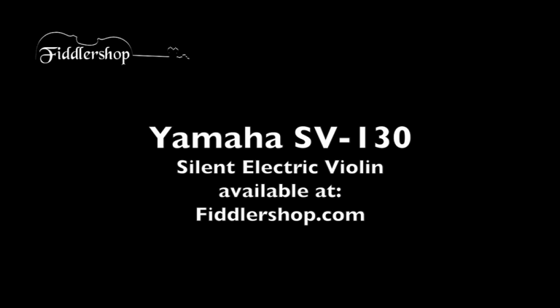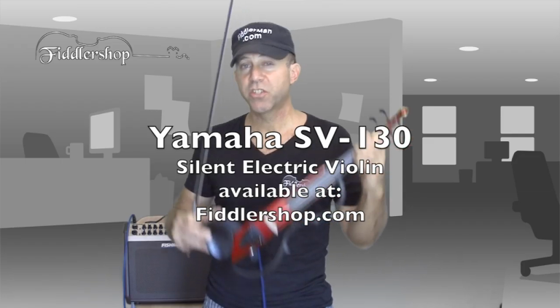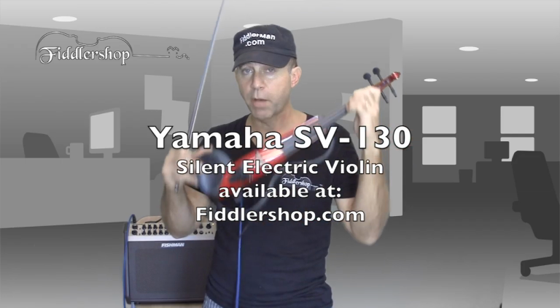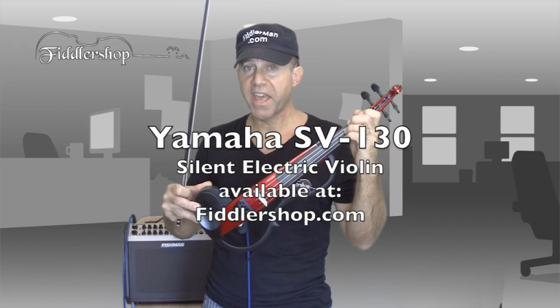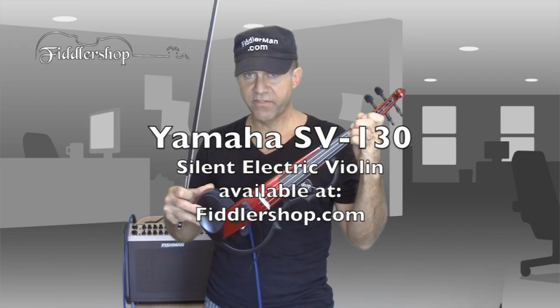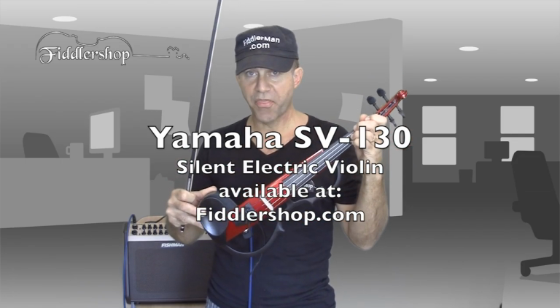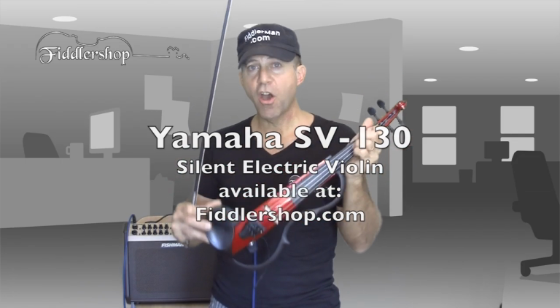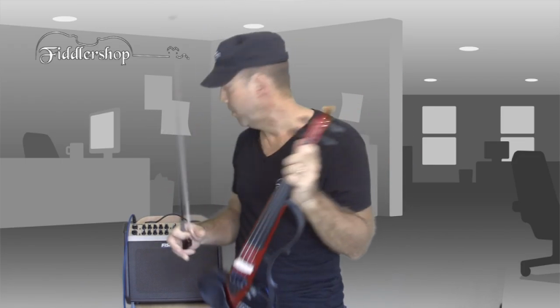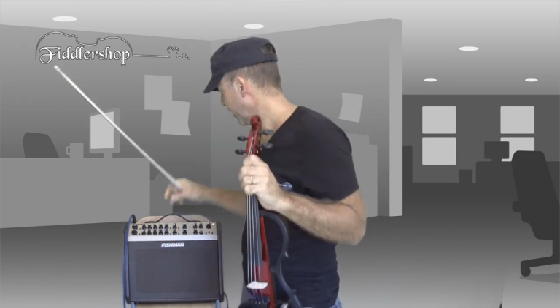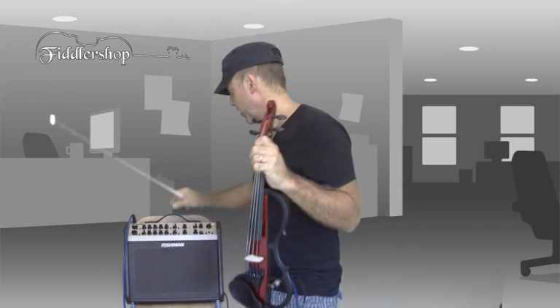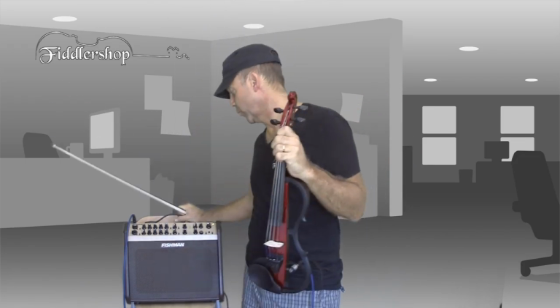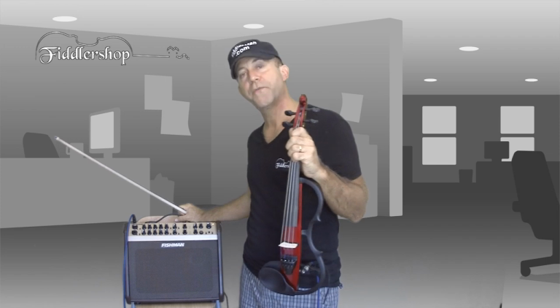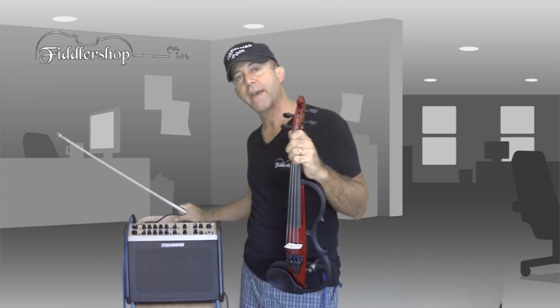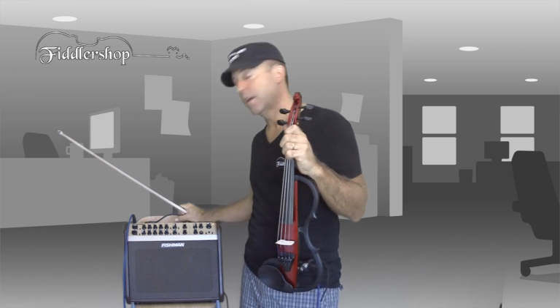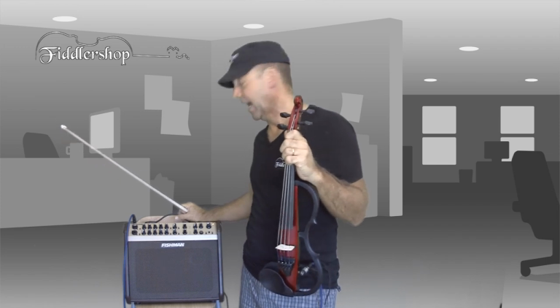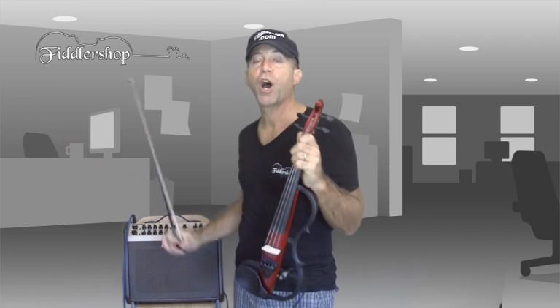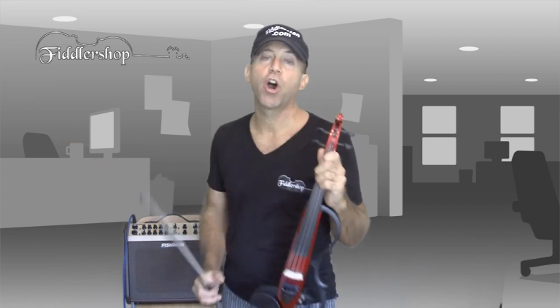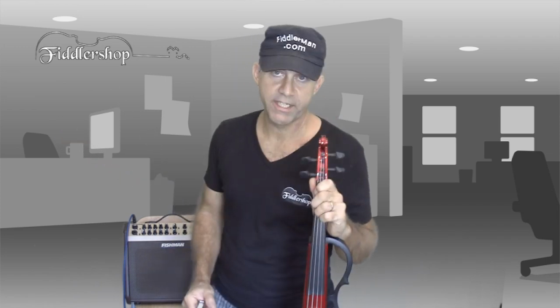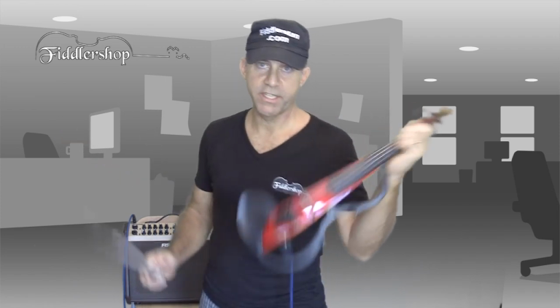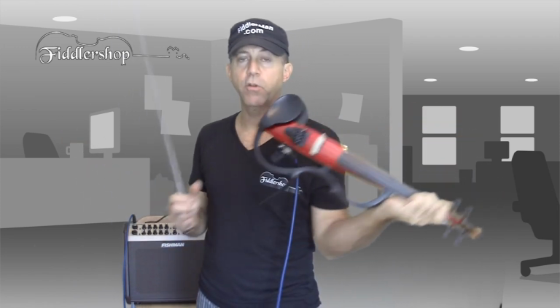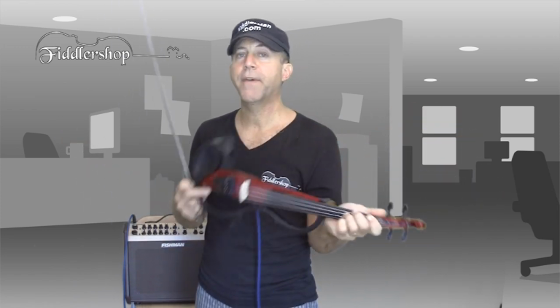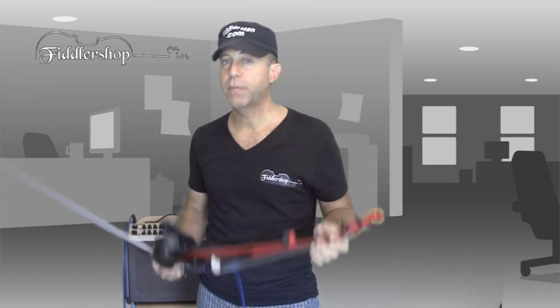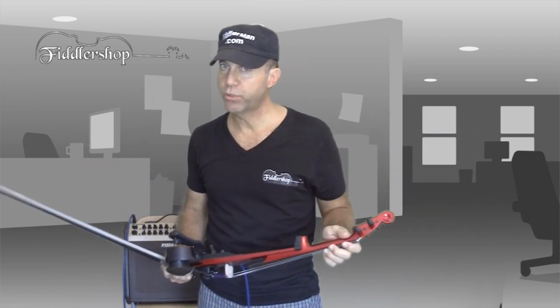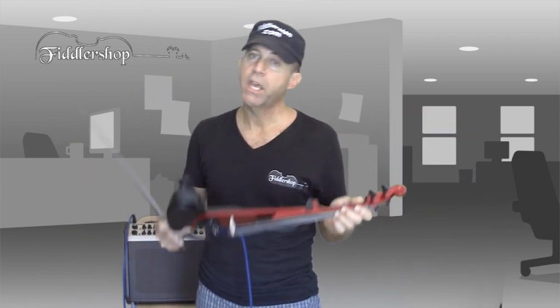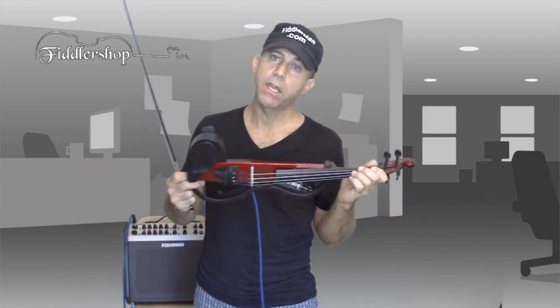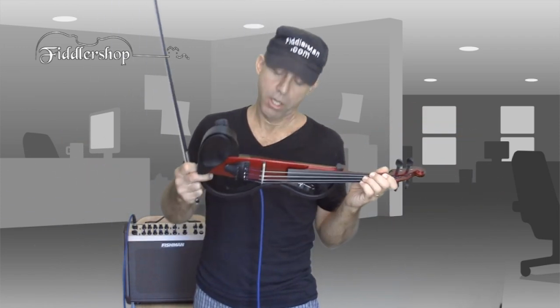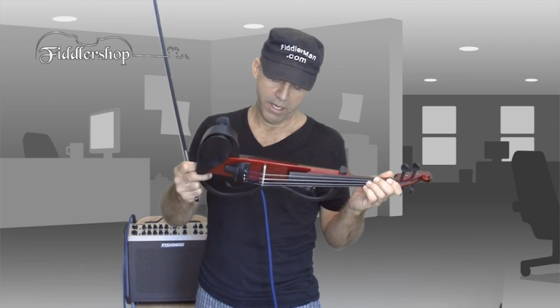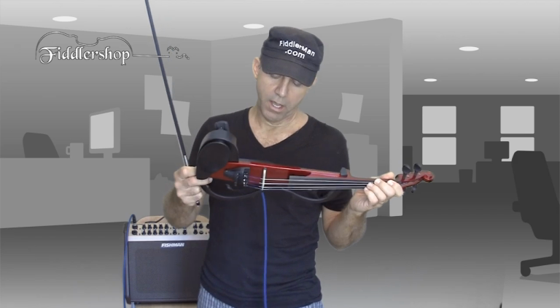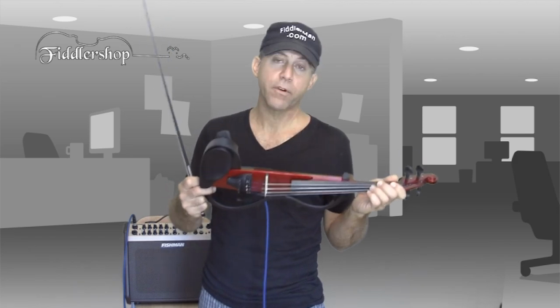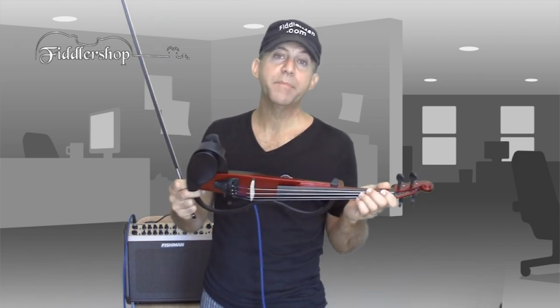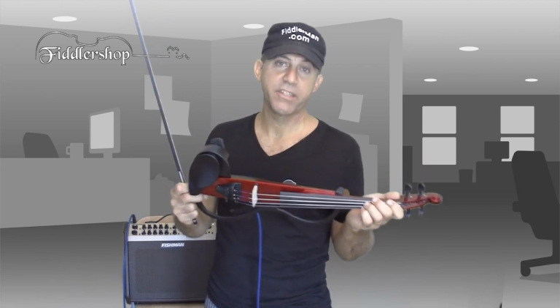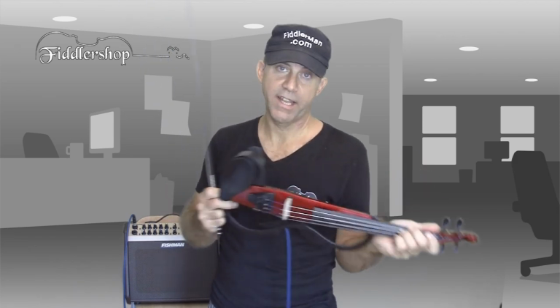This is the Yamaha SB-130. I'll be playing it together with the Fishman Loudbox Artist Series. The only effect I'll be using is the reverb that's built into the violin.